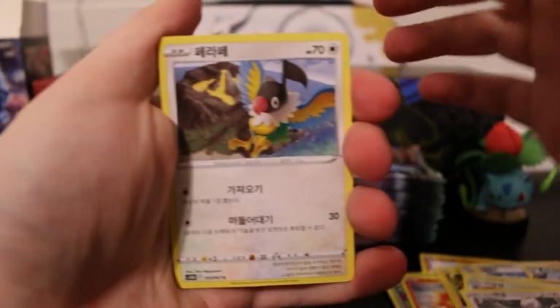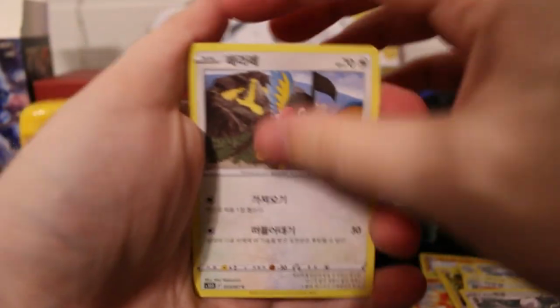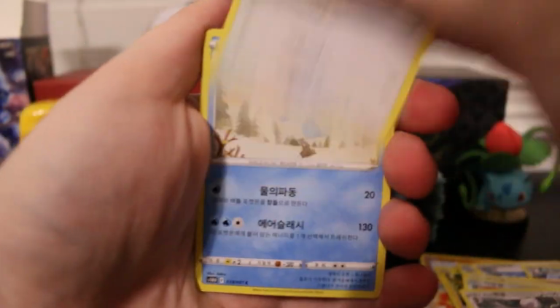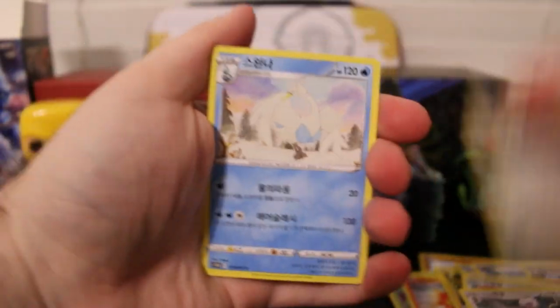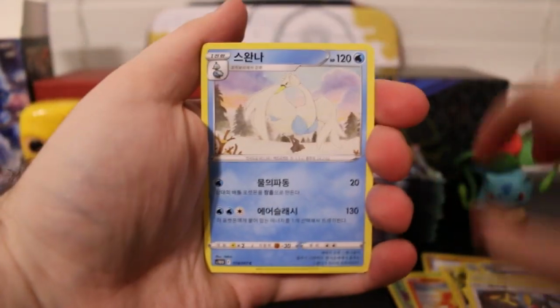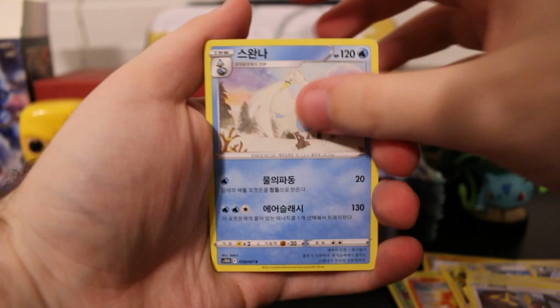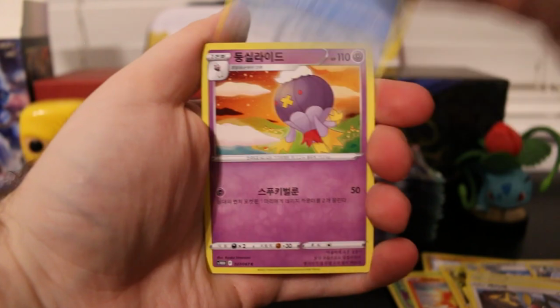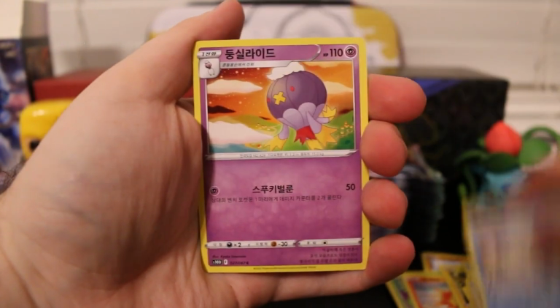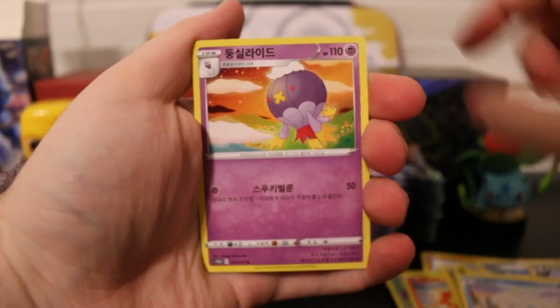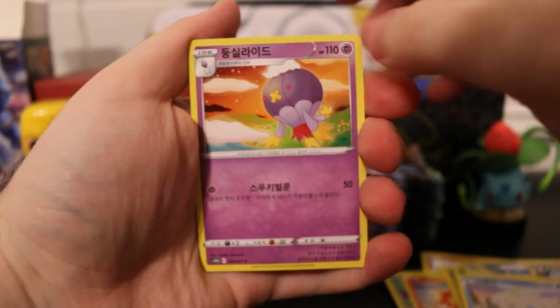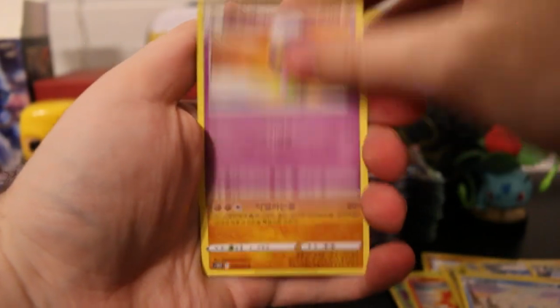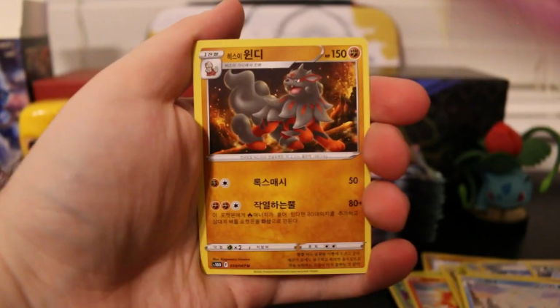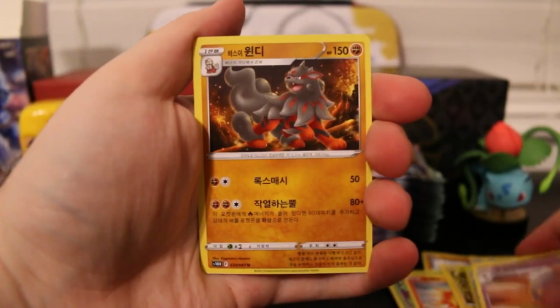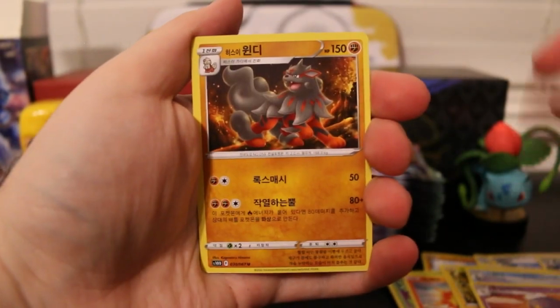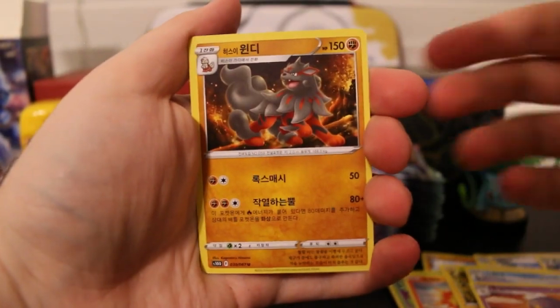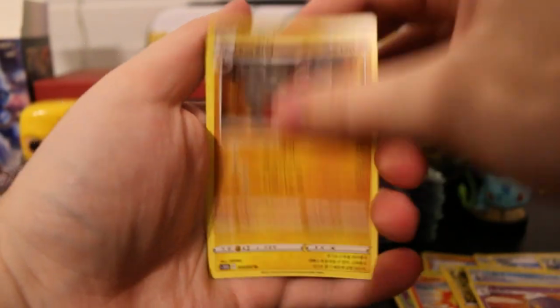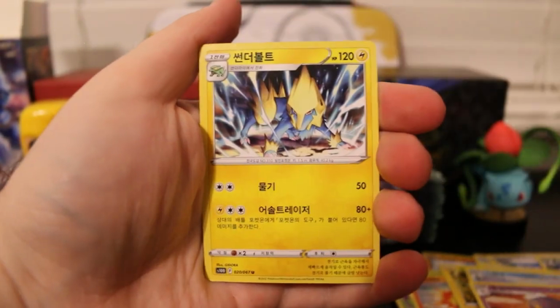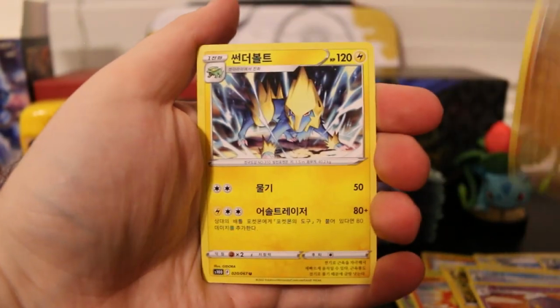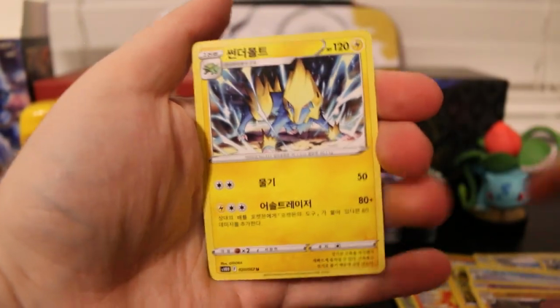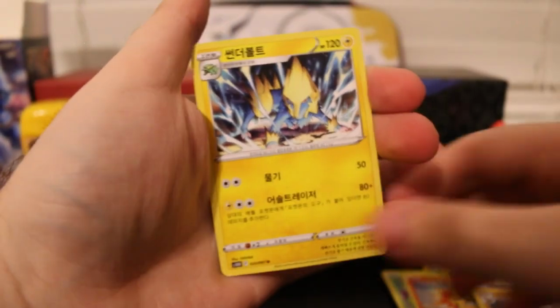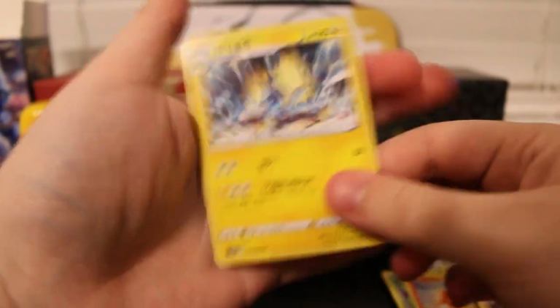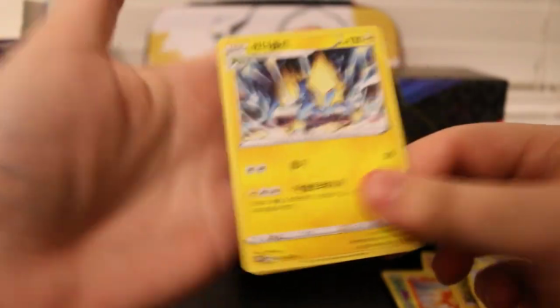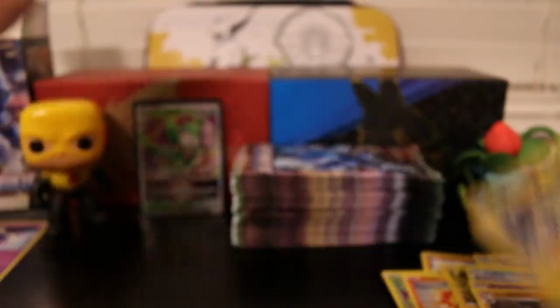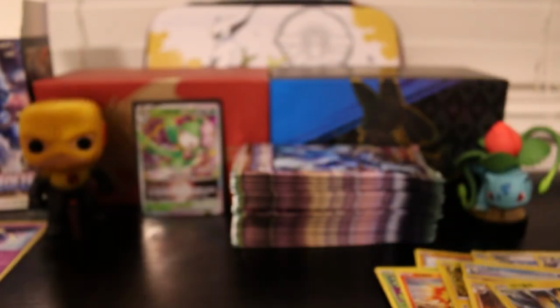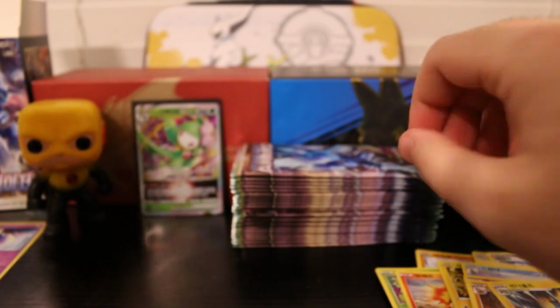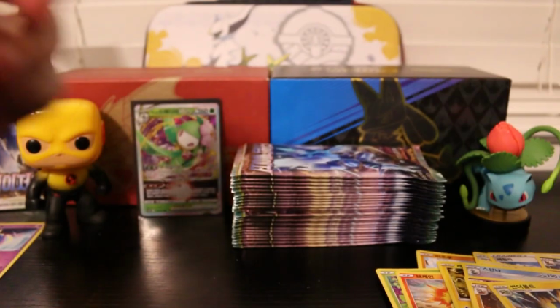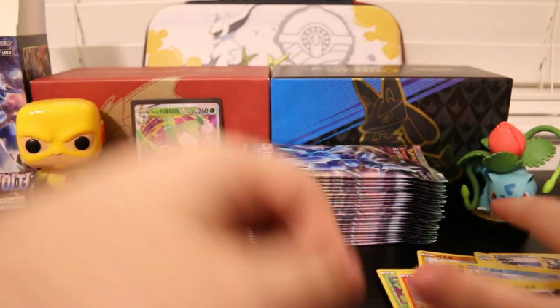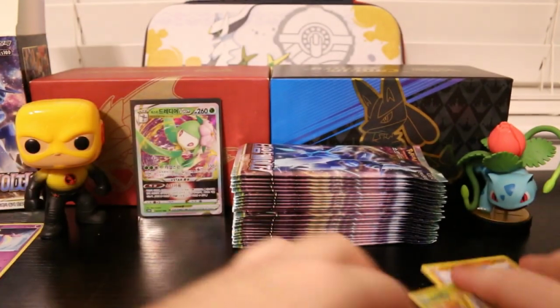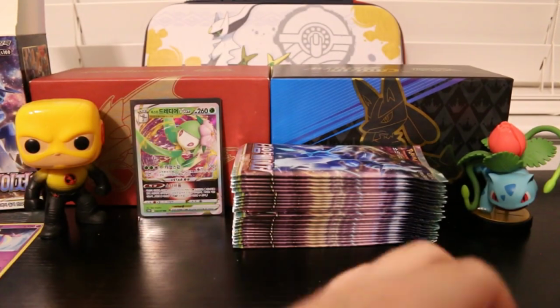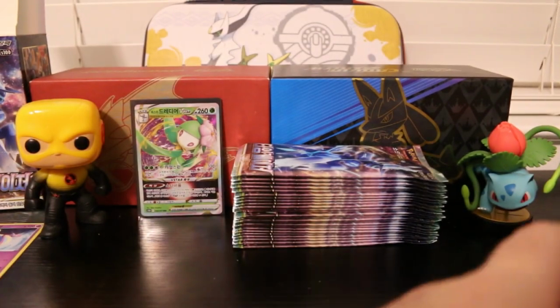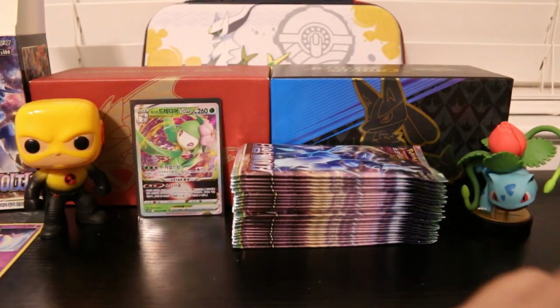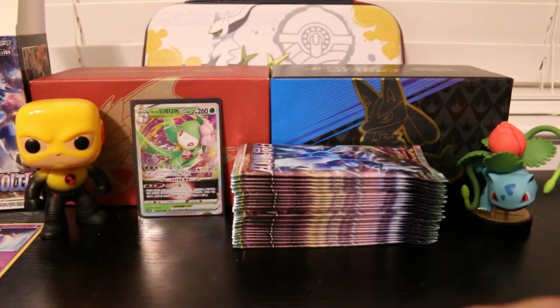We got Chatot, Swanna, Drifblim, Hisuian Arcanine, and a Manectric.